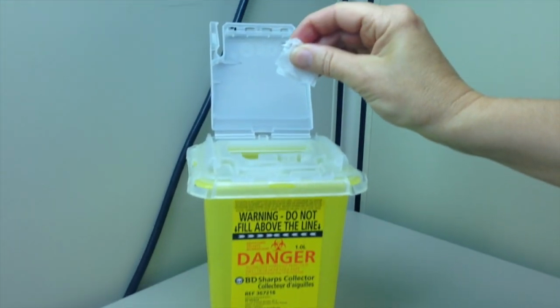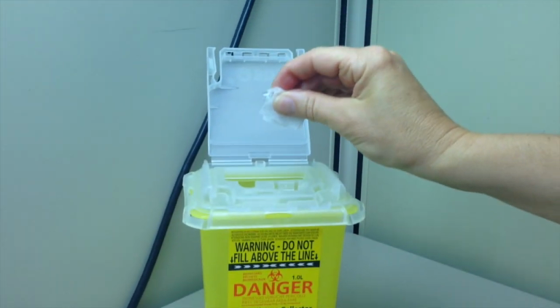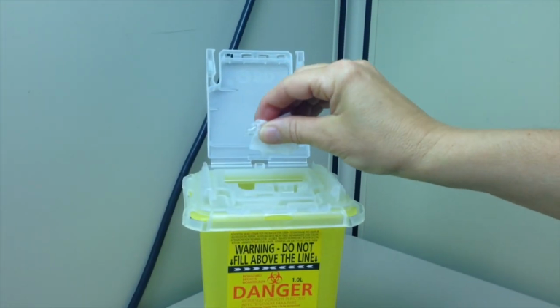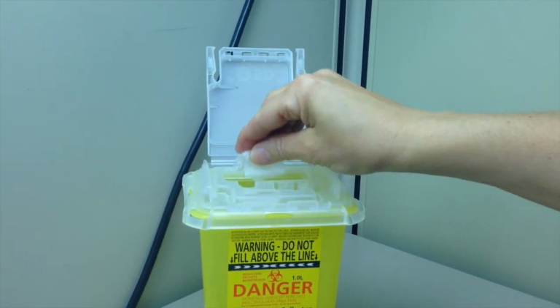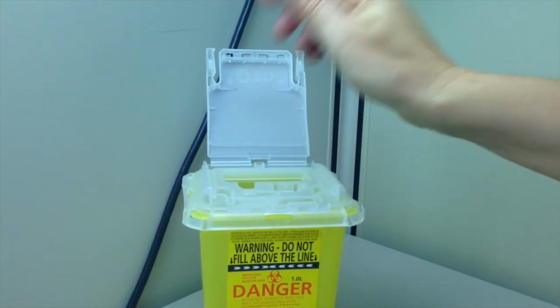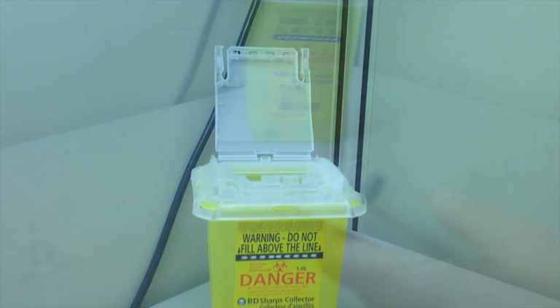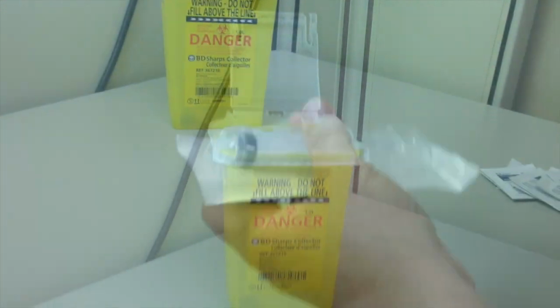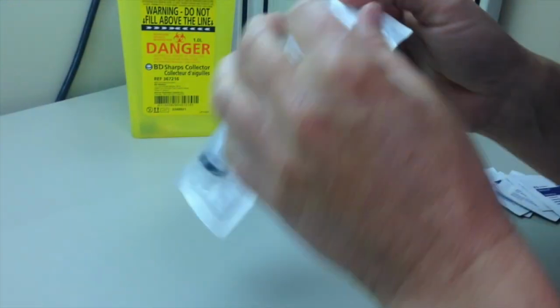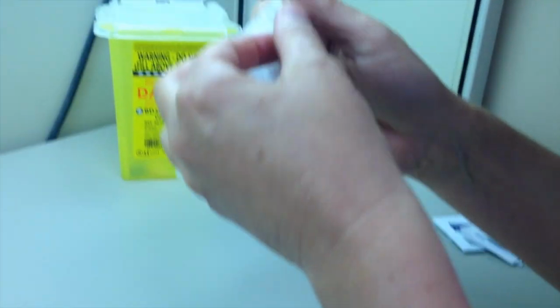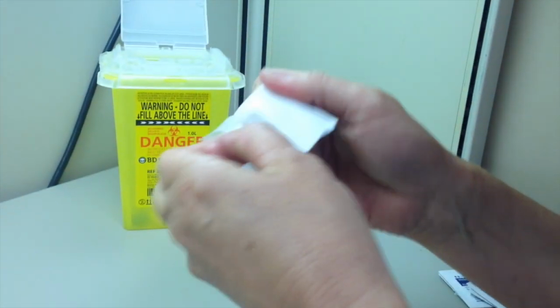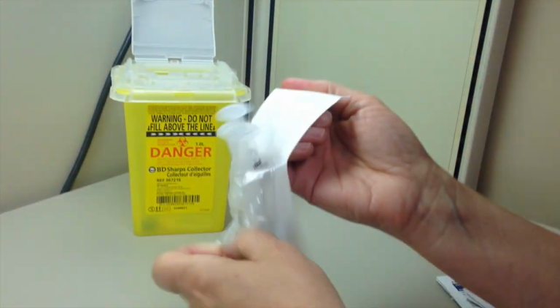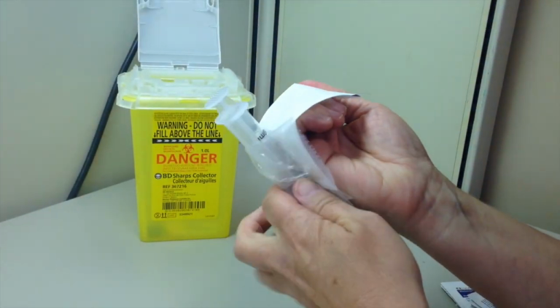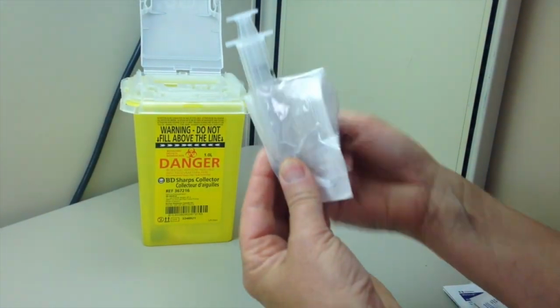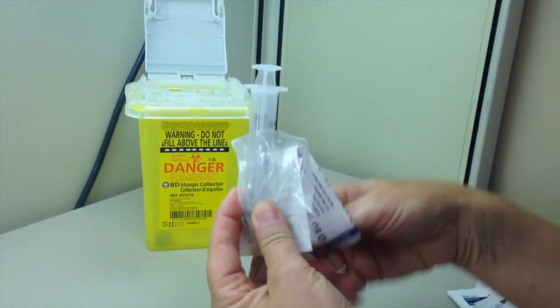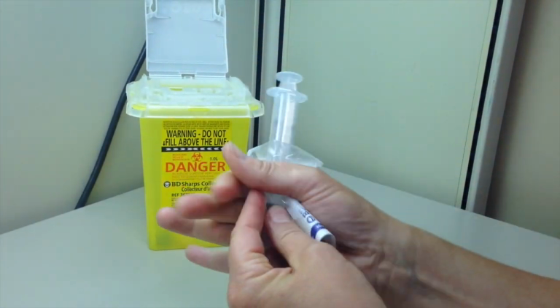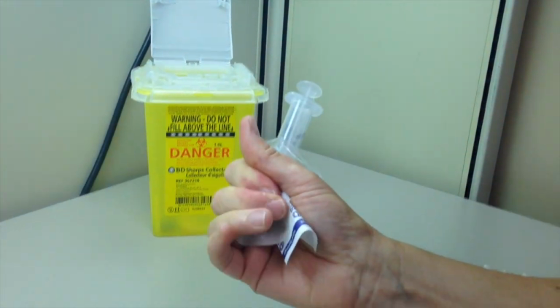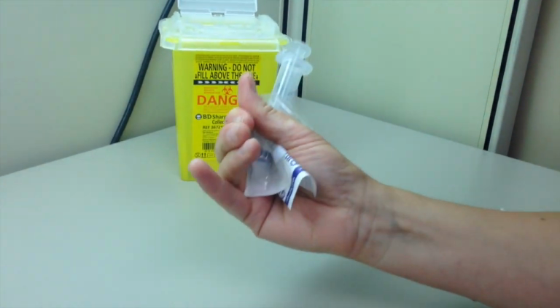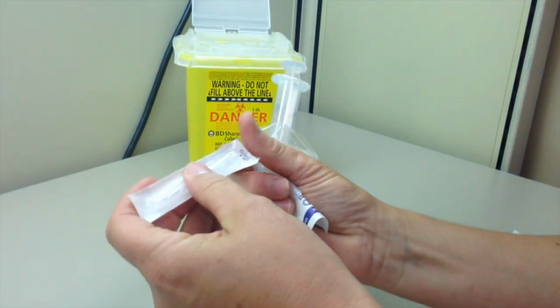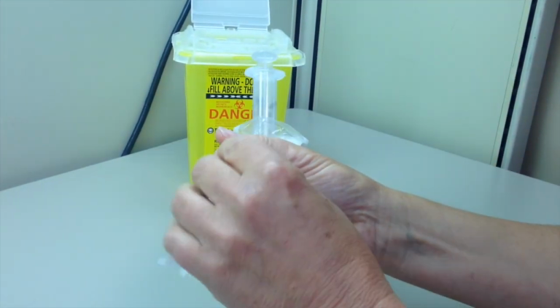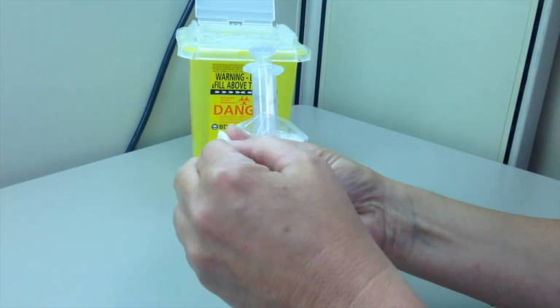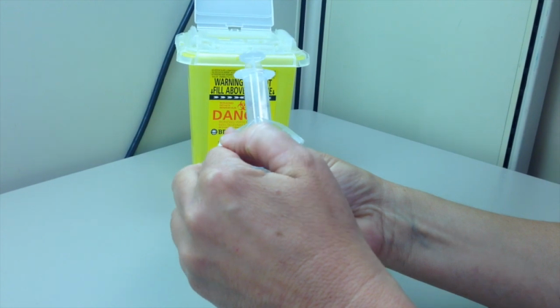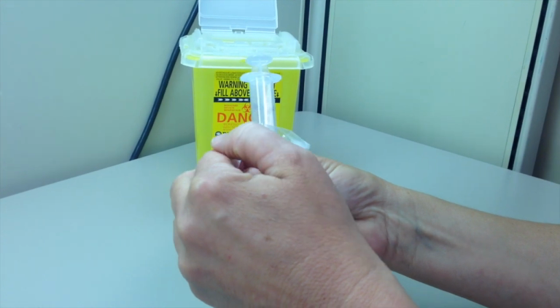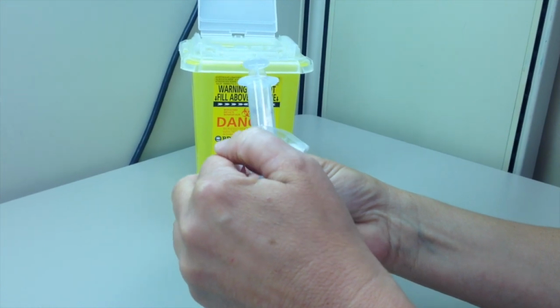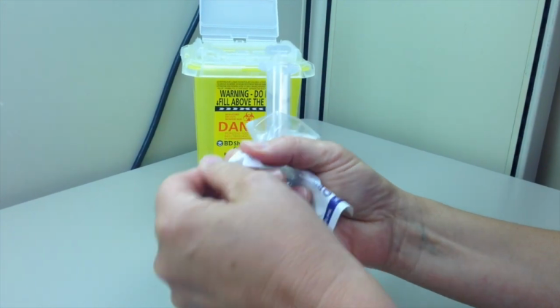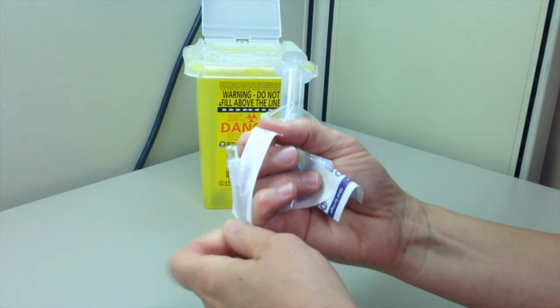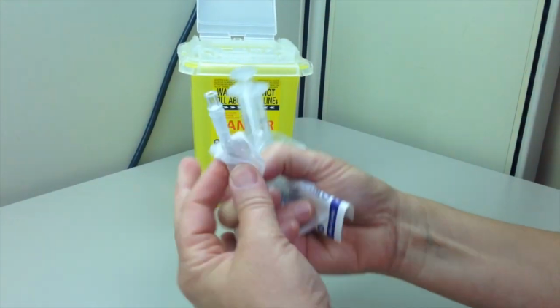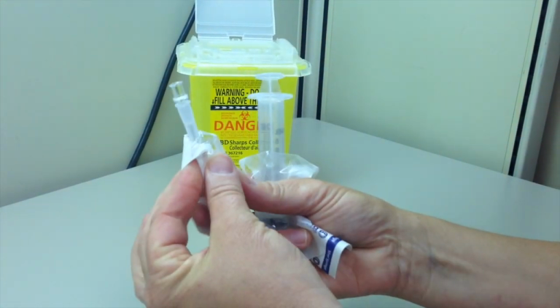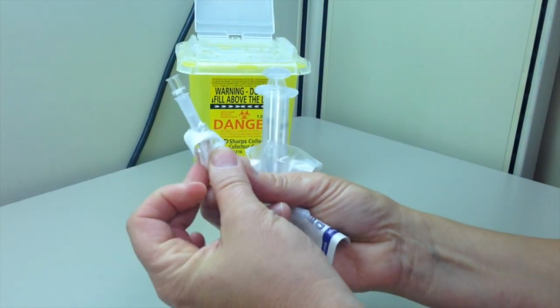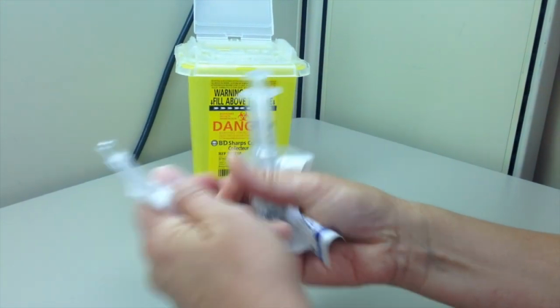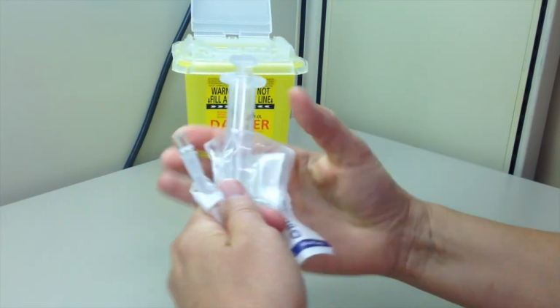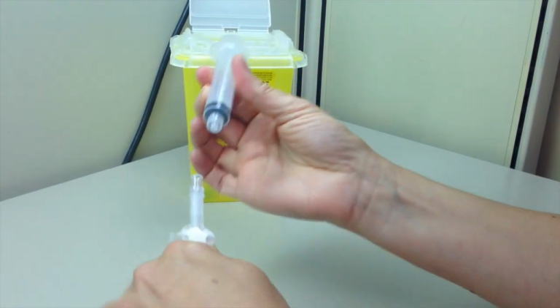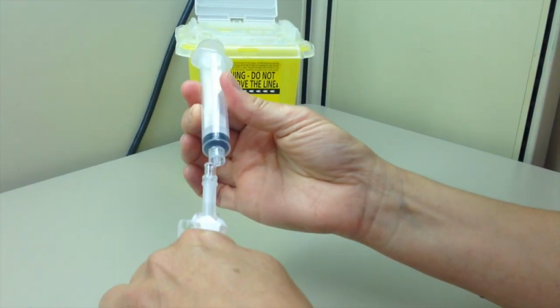Discard neck in sharps container. Attach filter needle onto syringe. At all times, avoid touching any part of the needle, the needle hub or shaft.